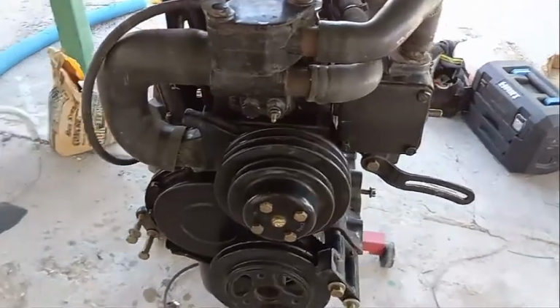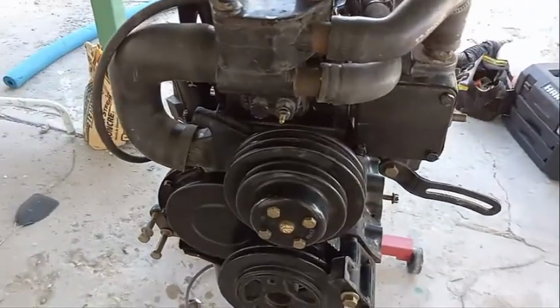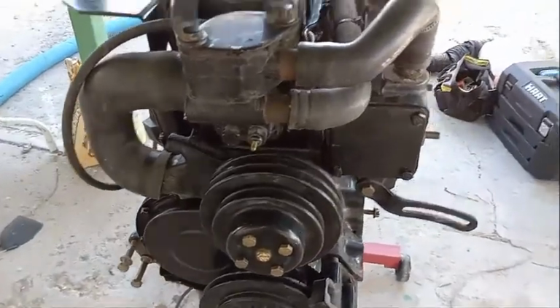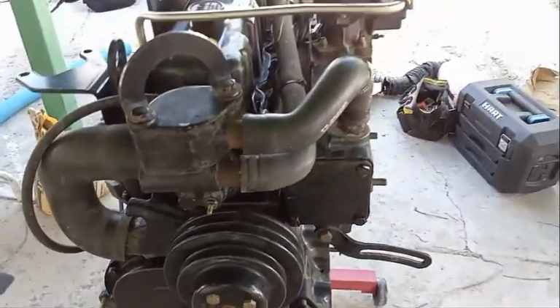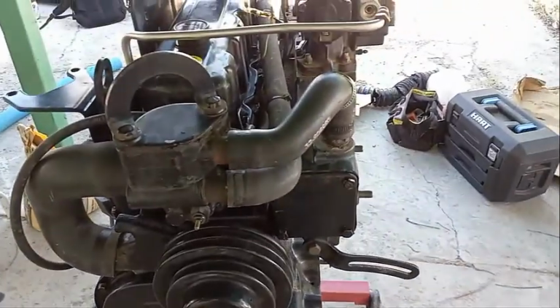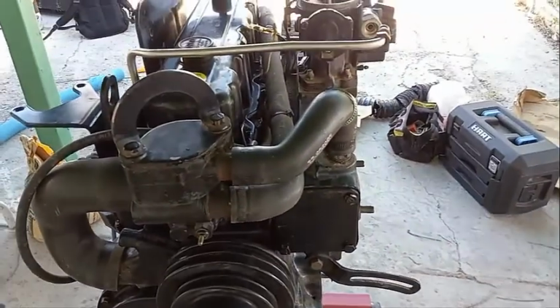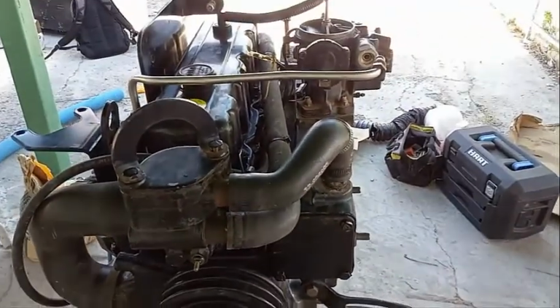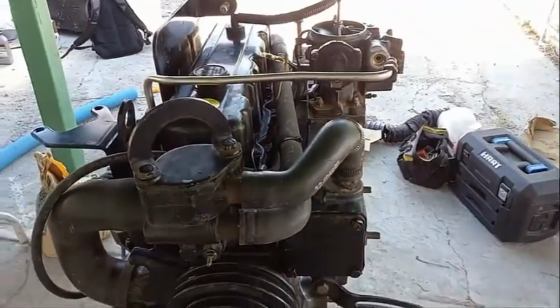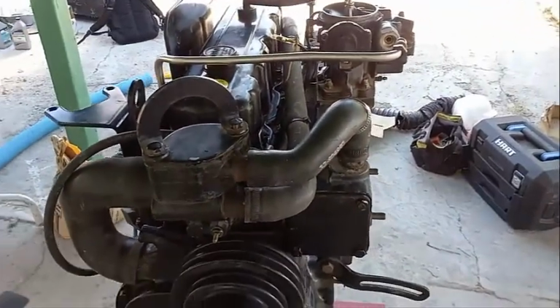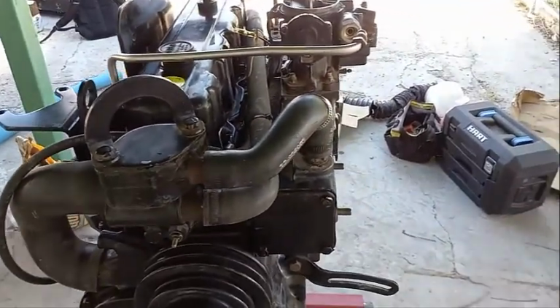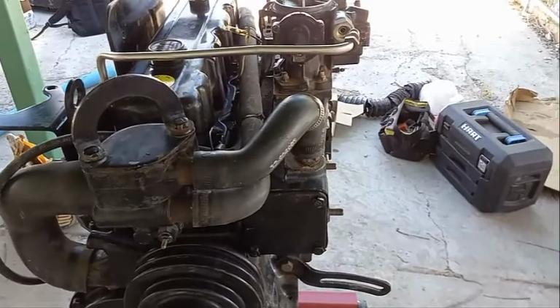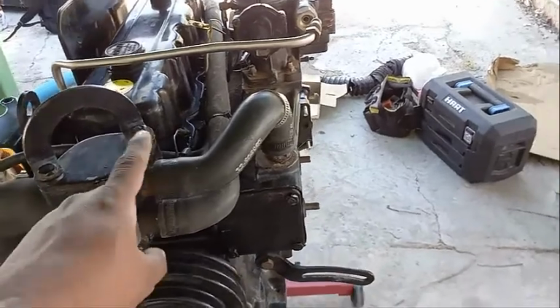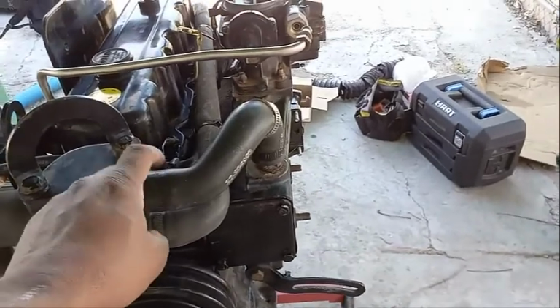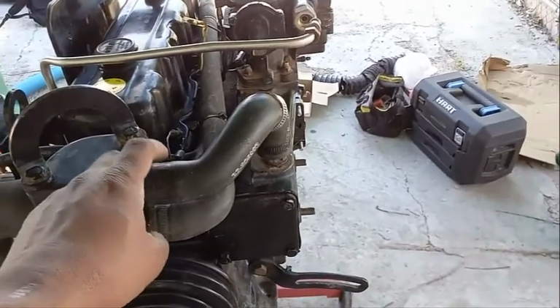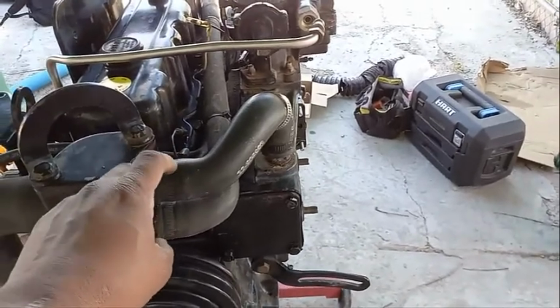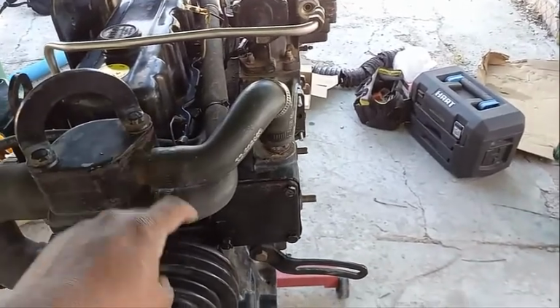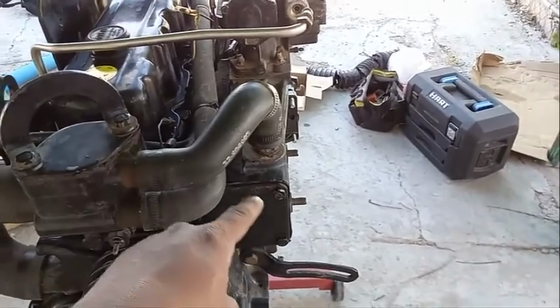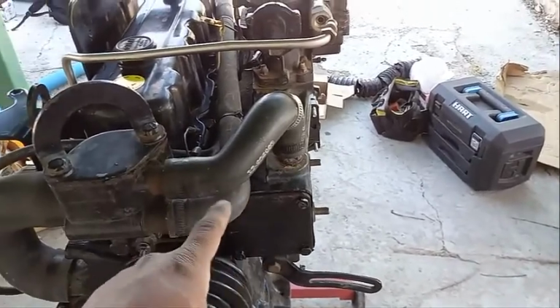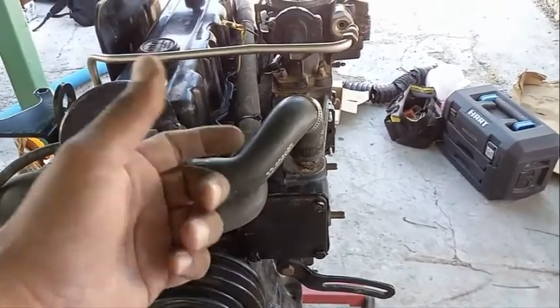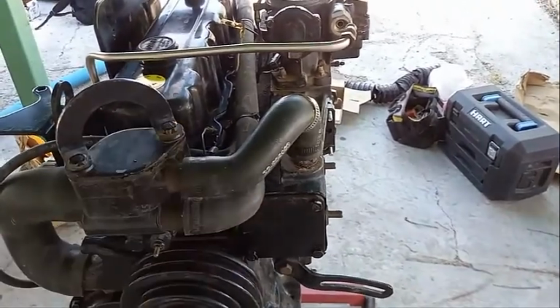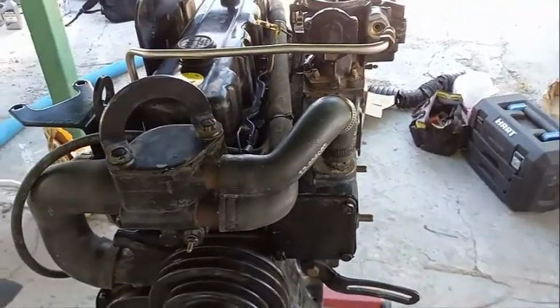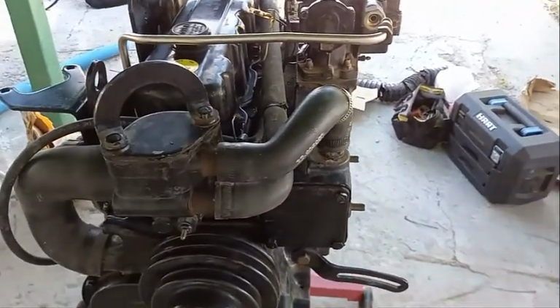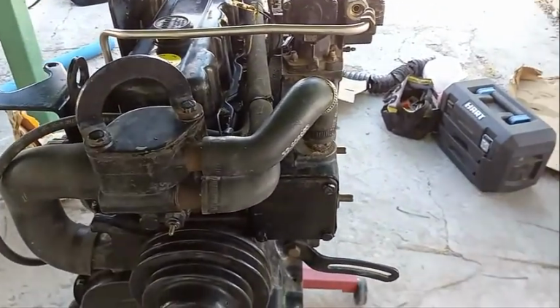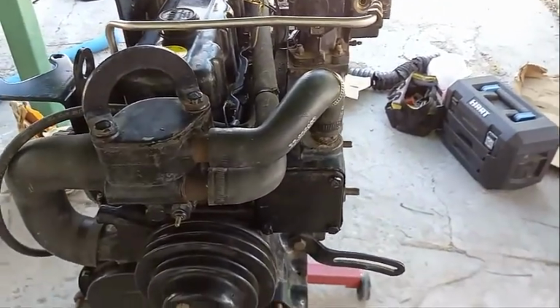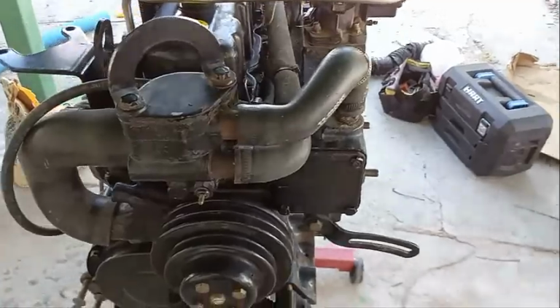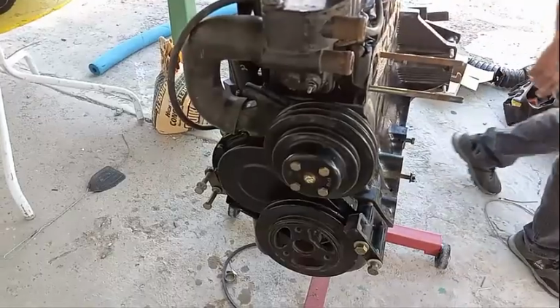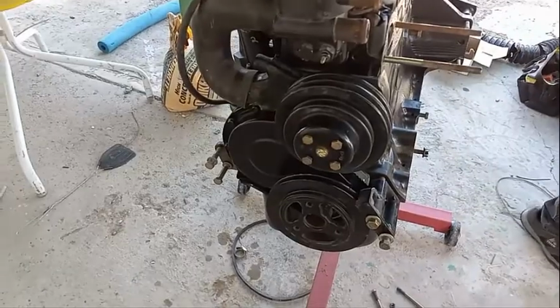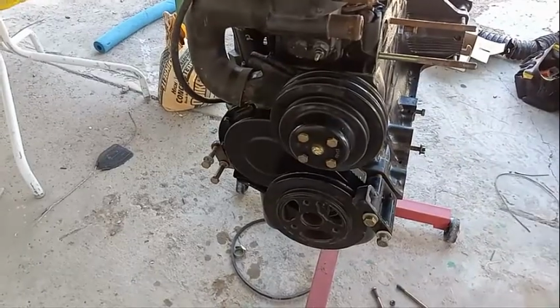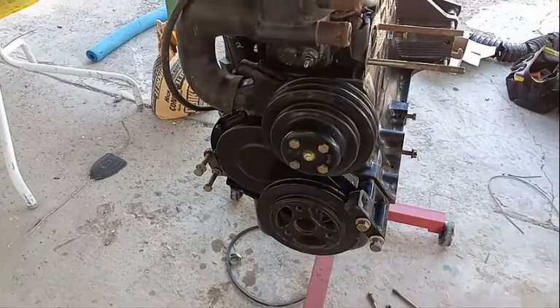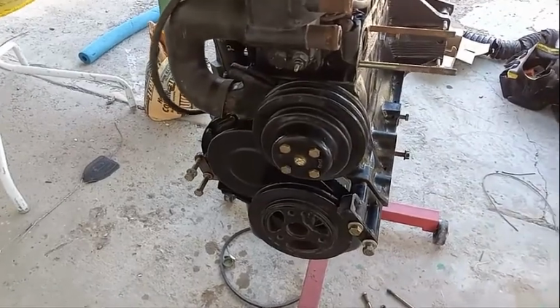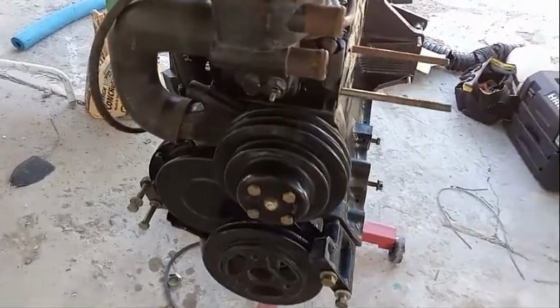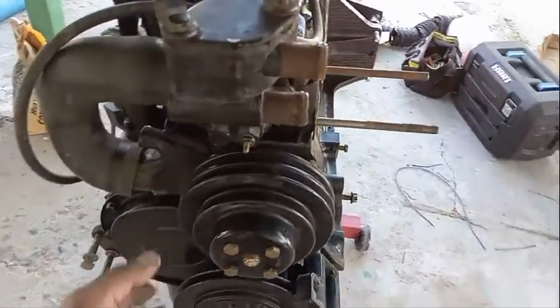Let me pause this and remove the intake exhaust manifold, and then we'll cover more. Okay, now this is a continuation. We're going to remove the water pump.